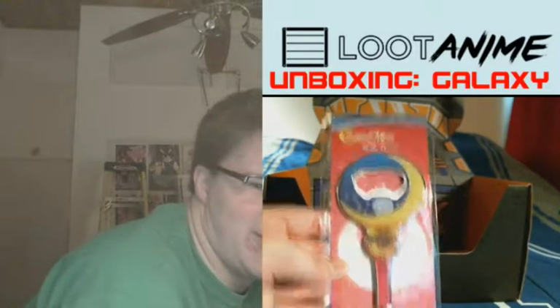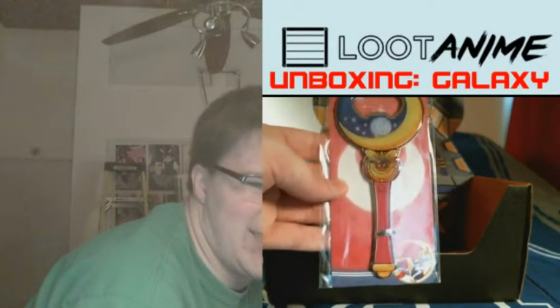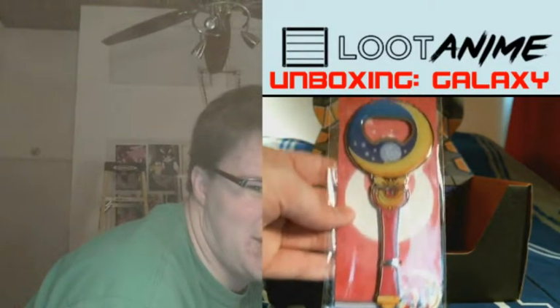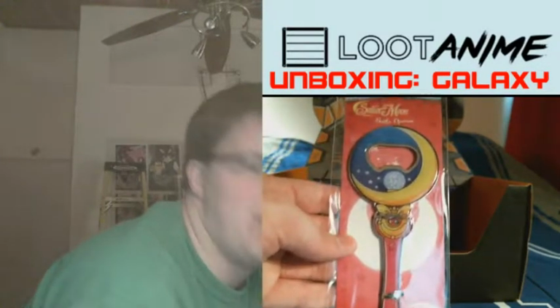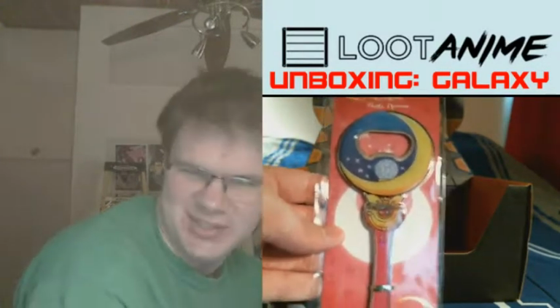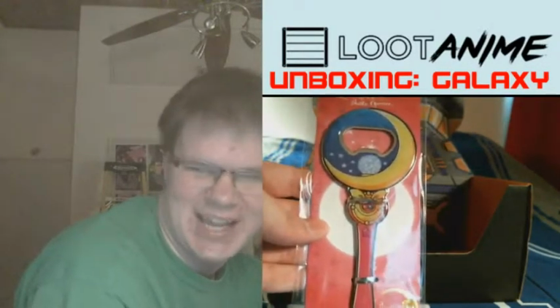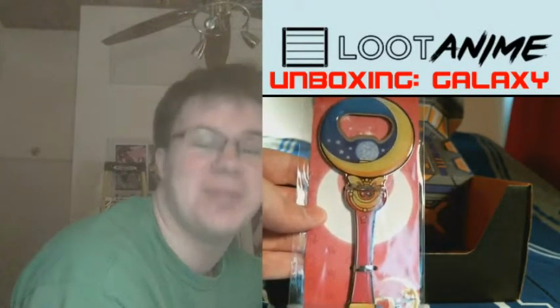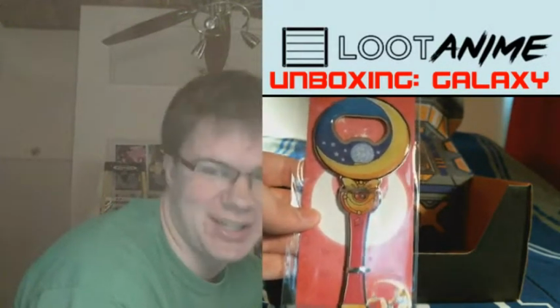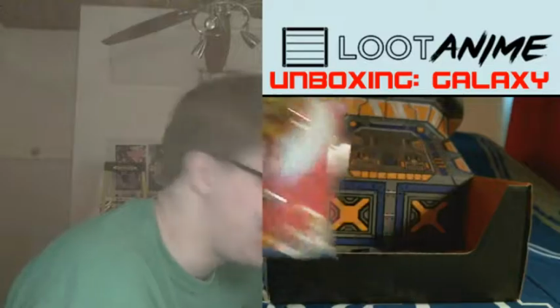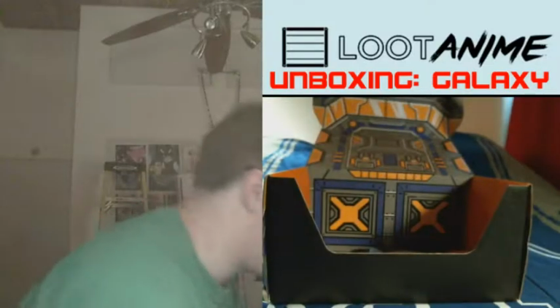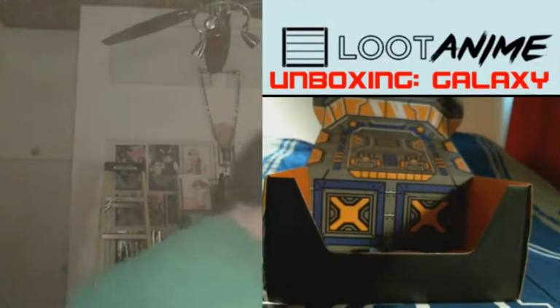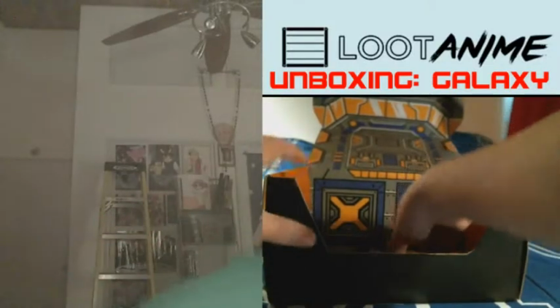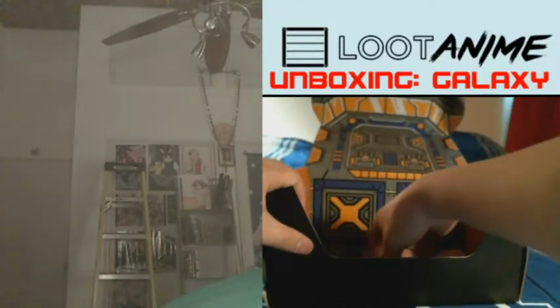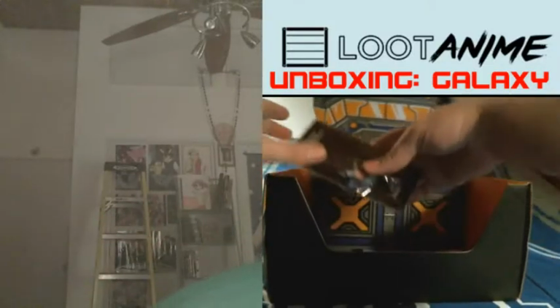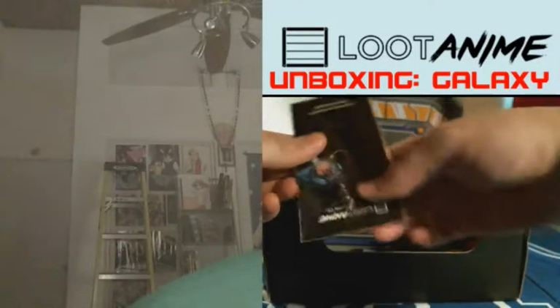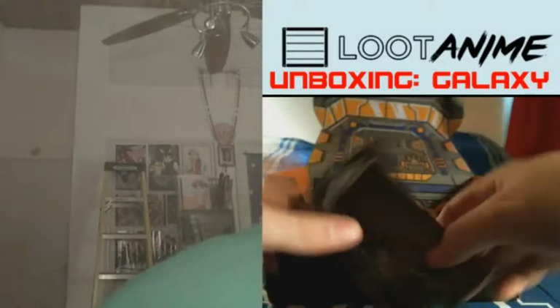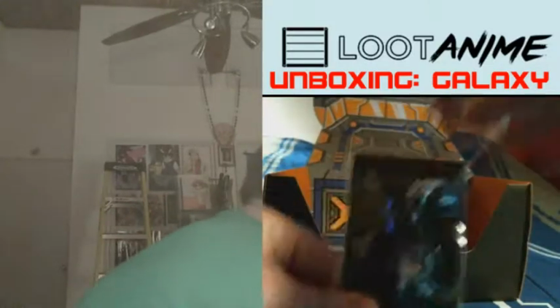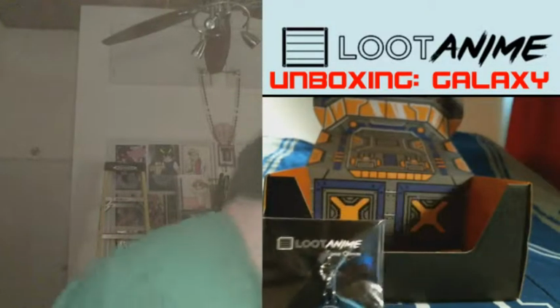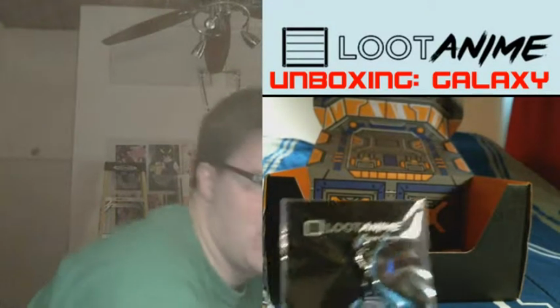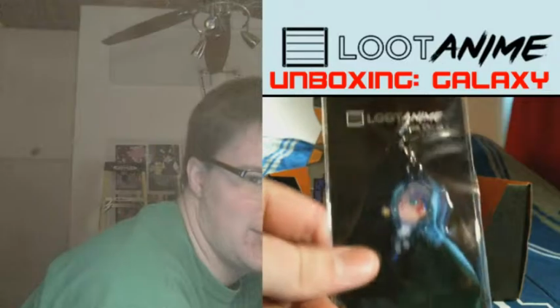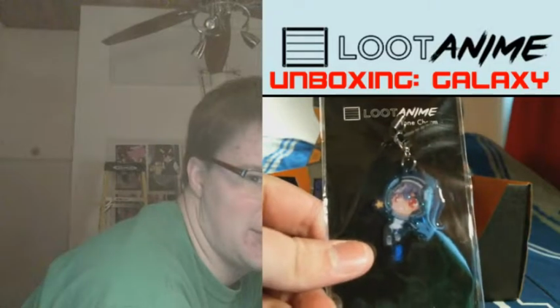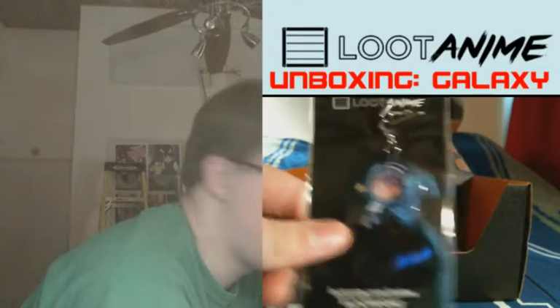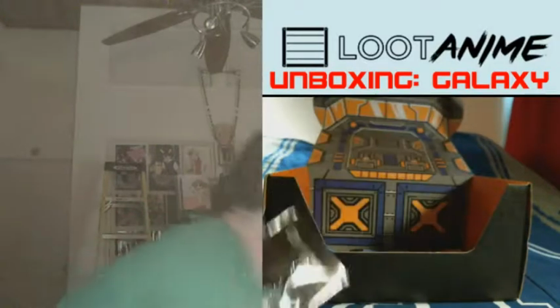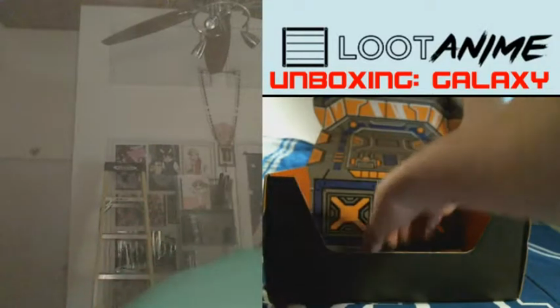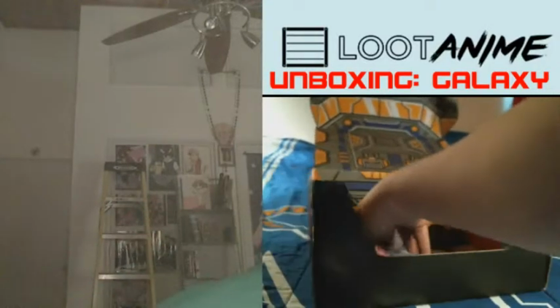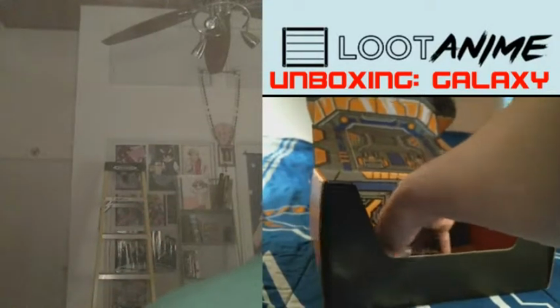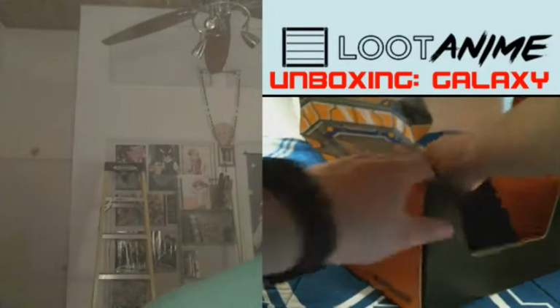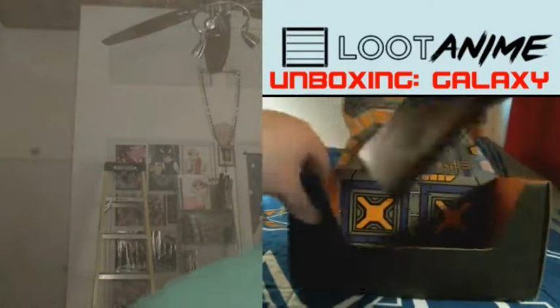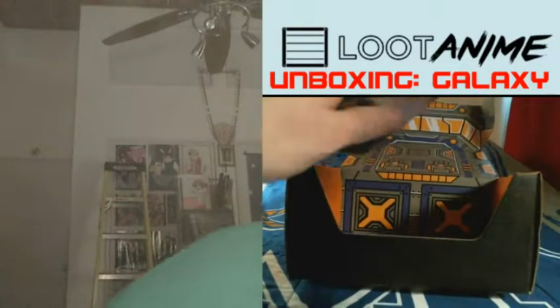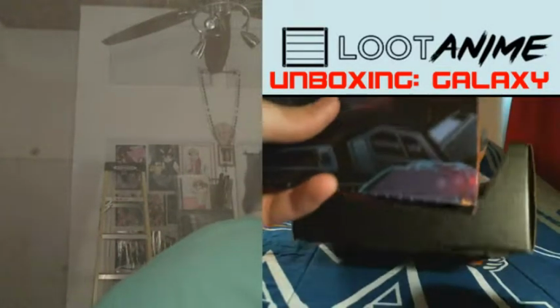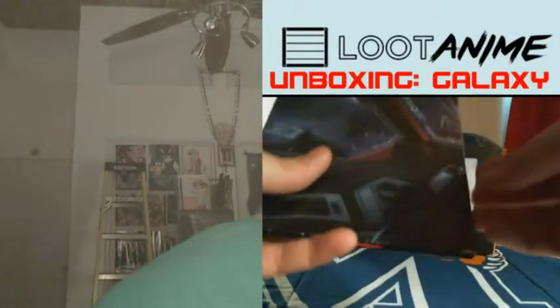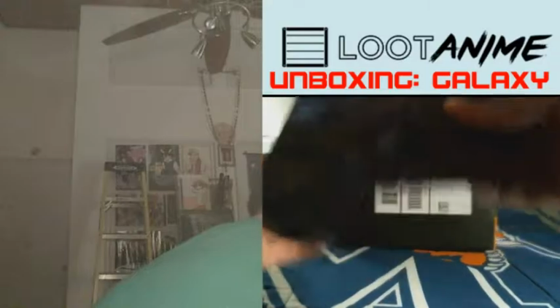And this is very nice. Look at this — it's a bottle opener in the shape of the Moonstick. That is brilliant, I tell you.